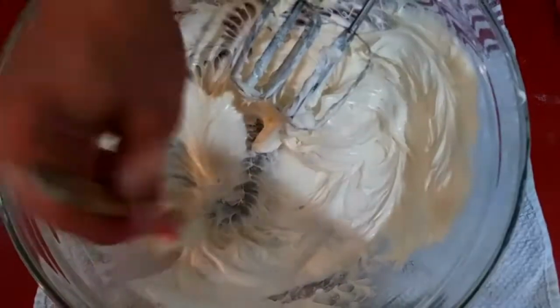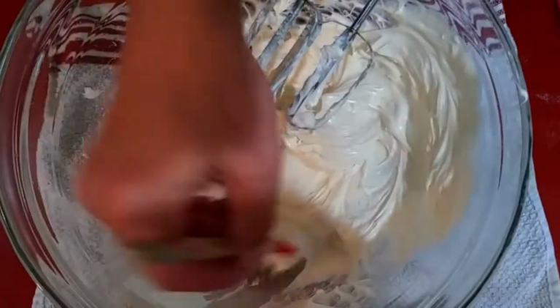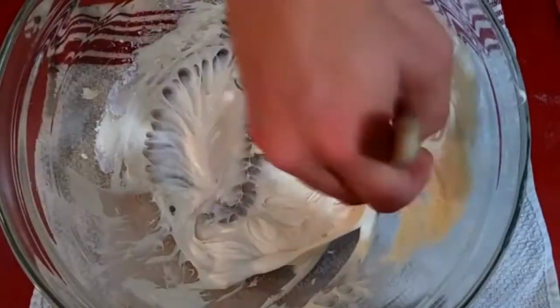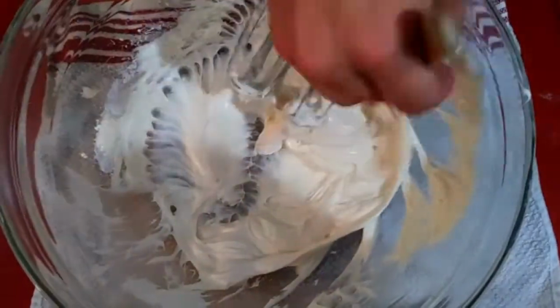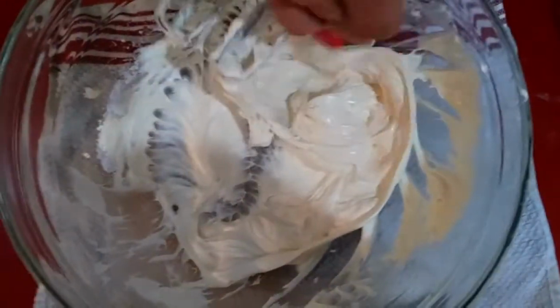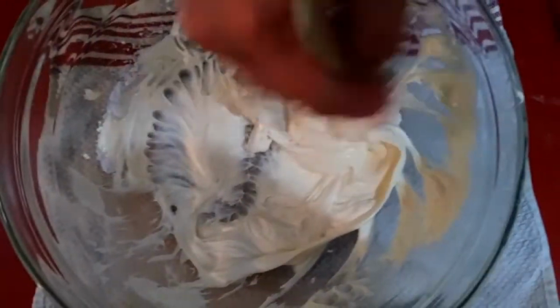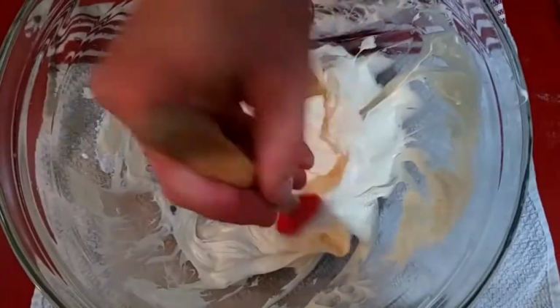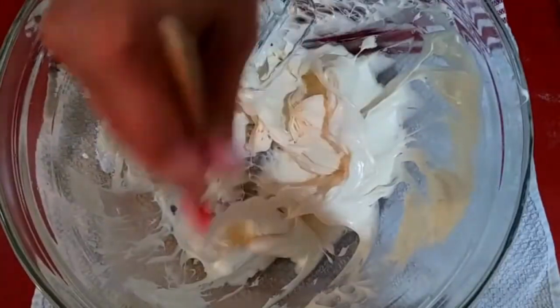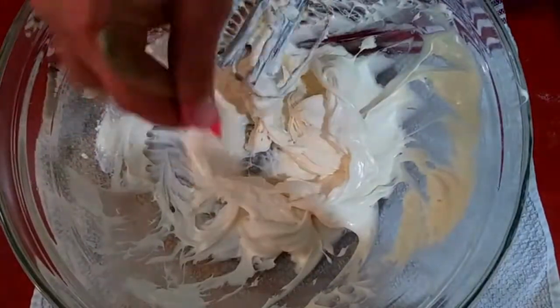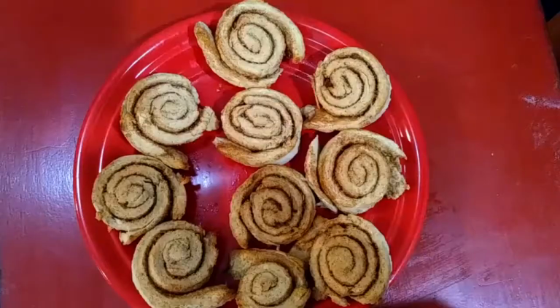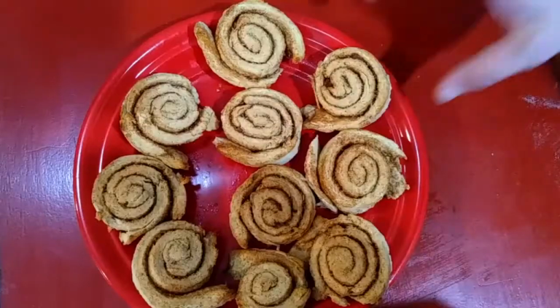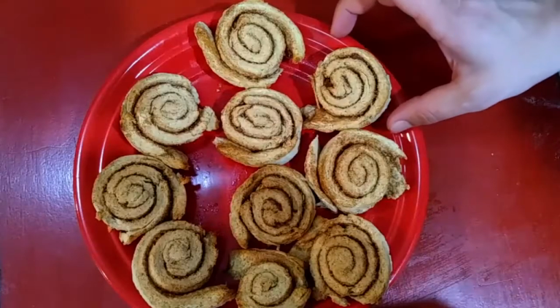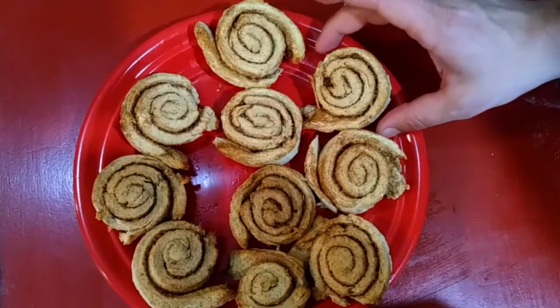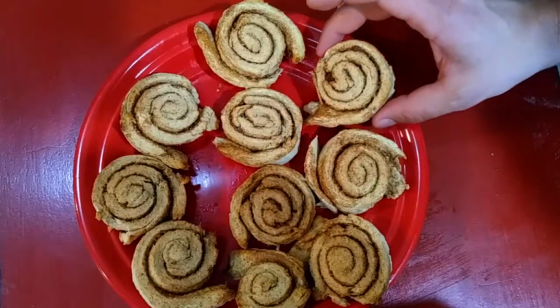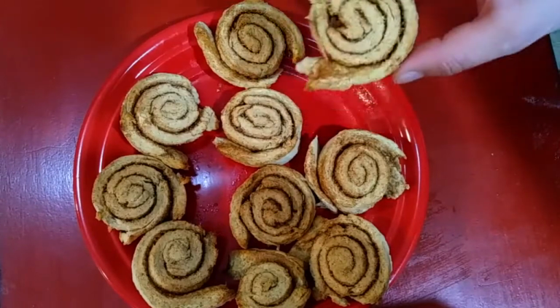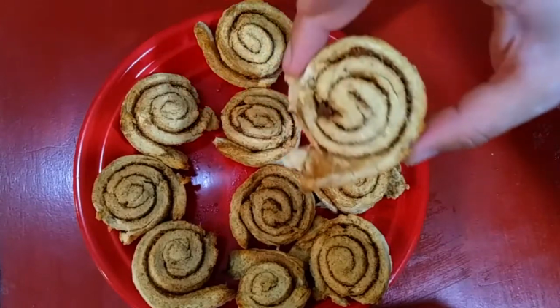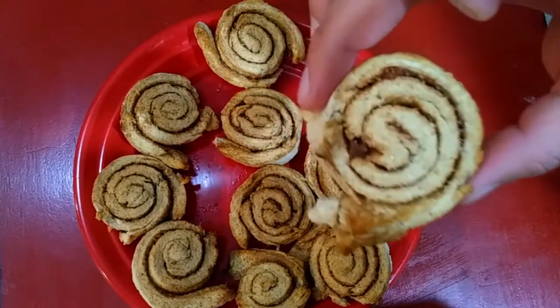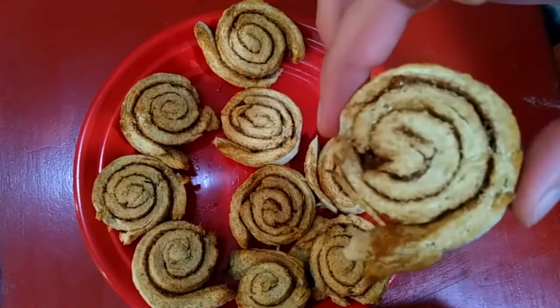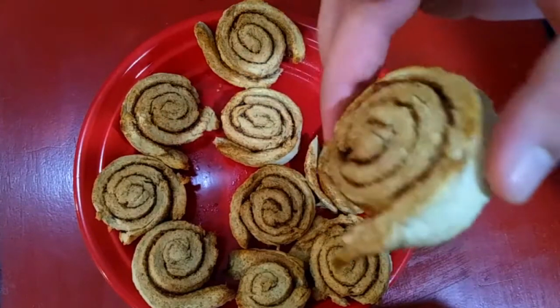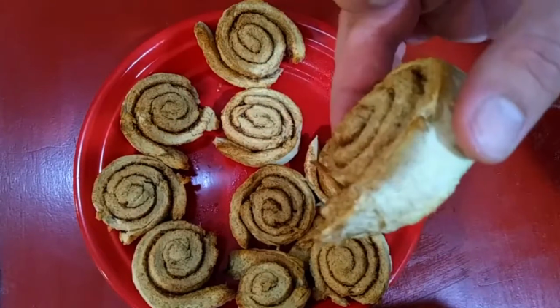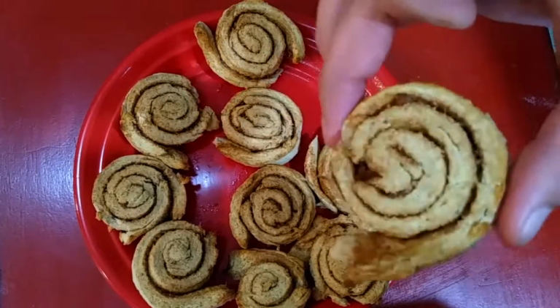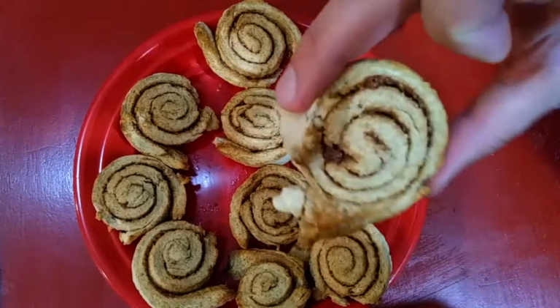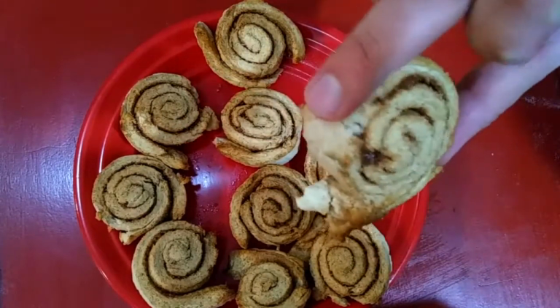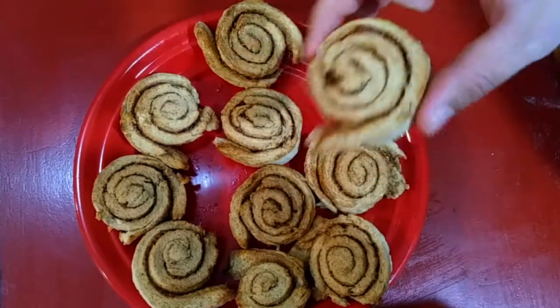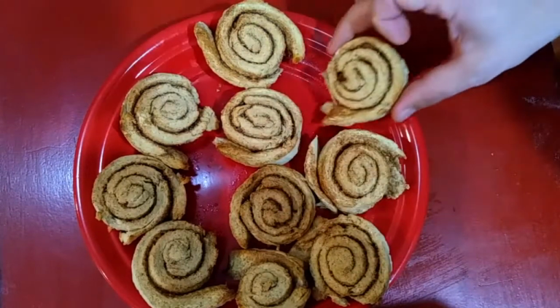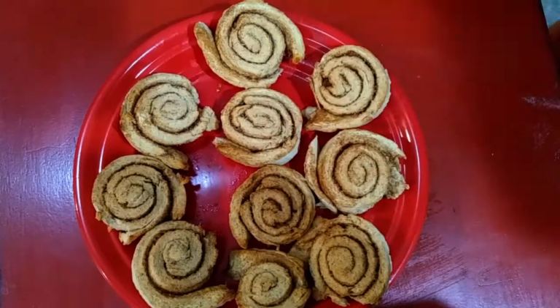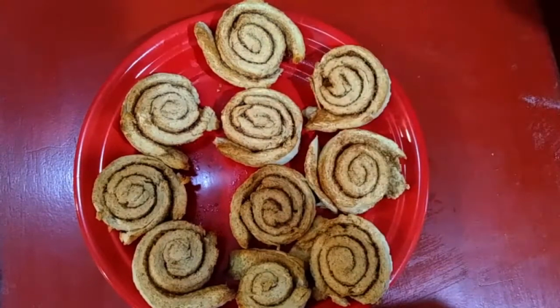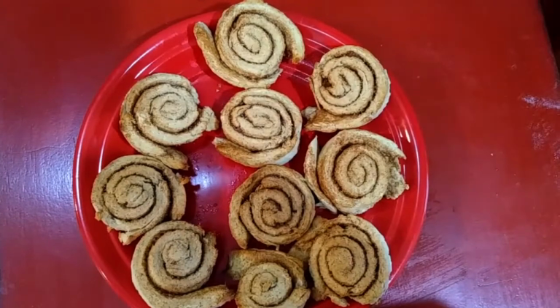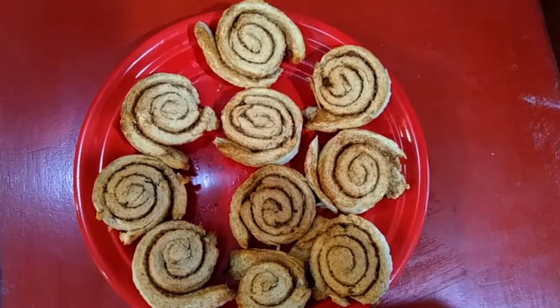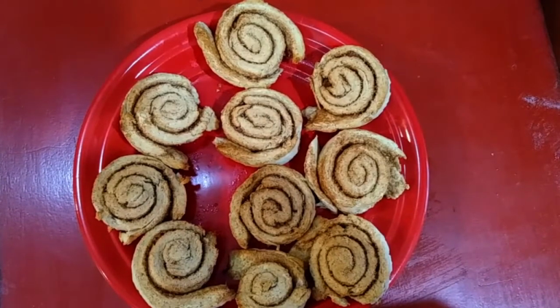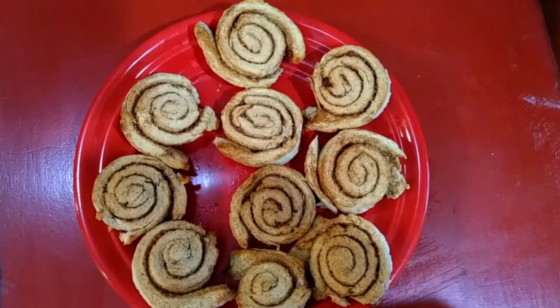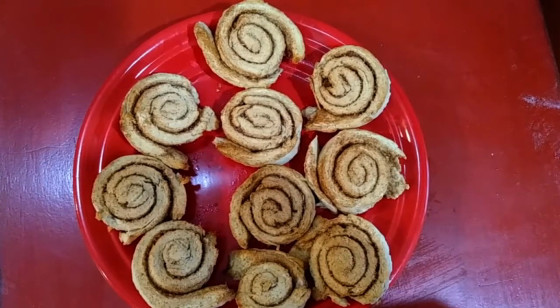Now all that is left to do is put the icing on your cinnamon rolls and enjoy. If you liked this video, please like, subscribe, and share. Love all and God bless.